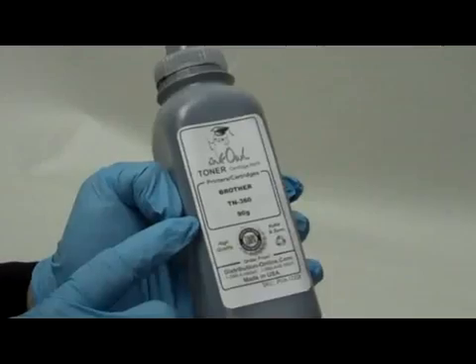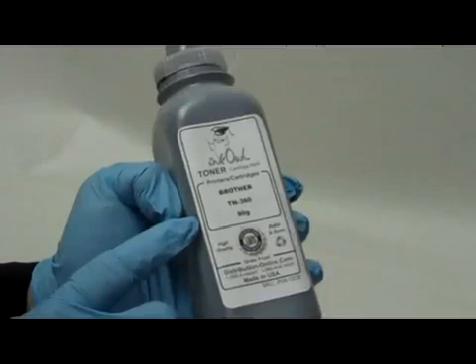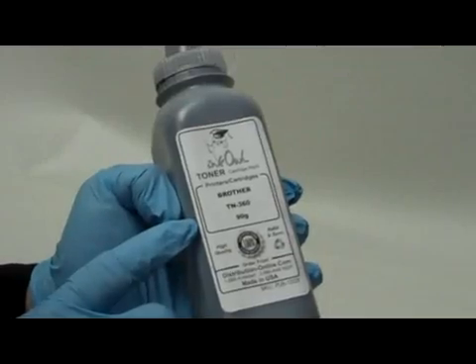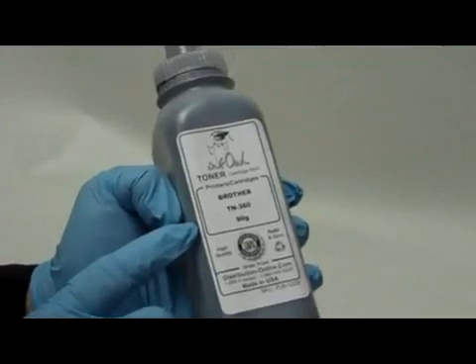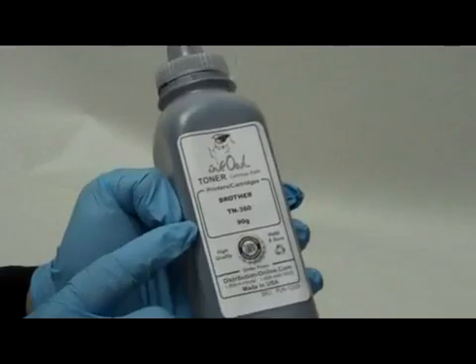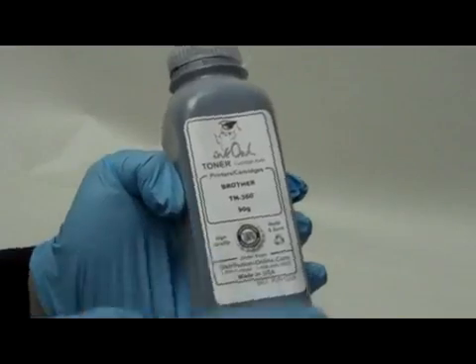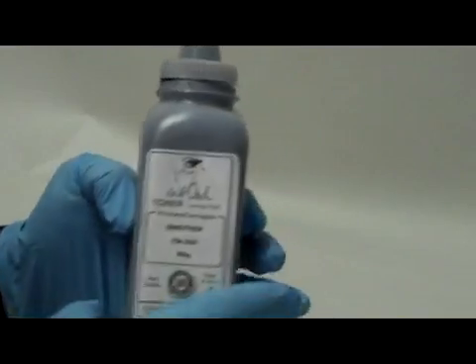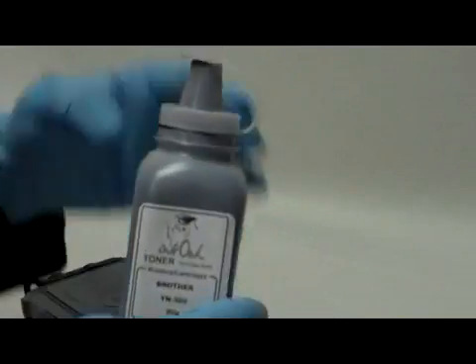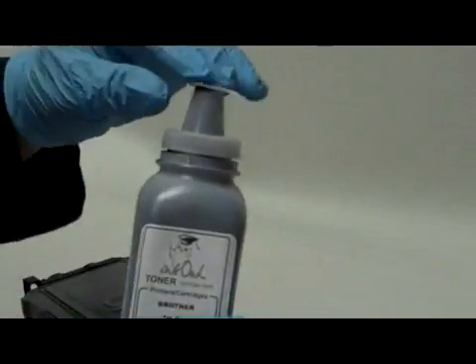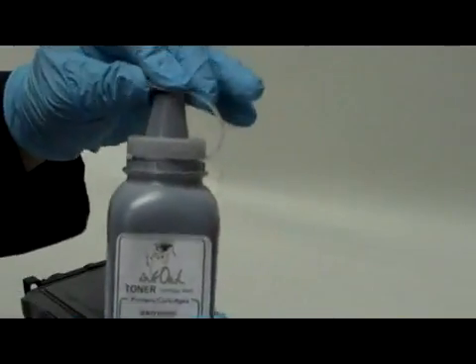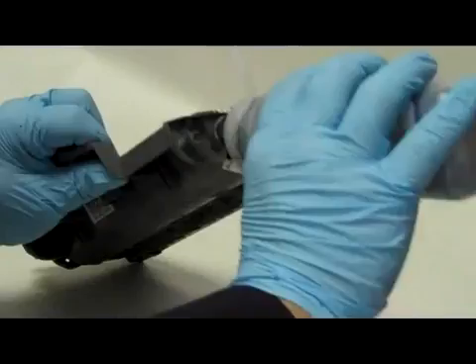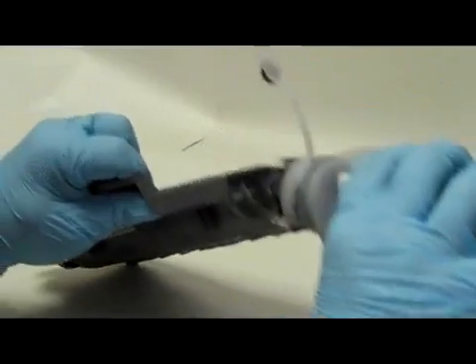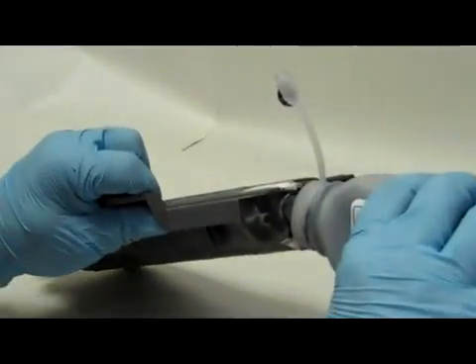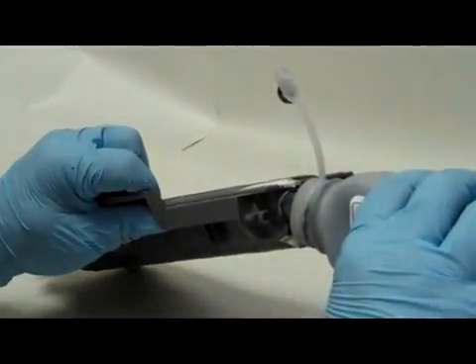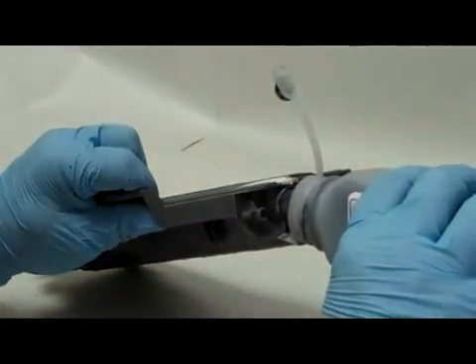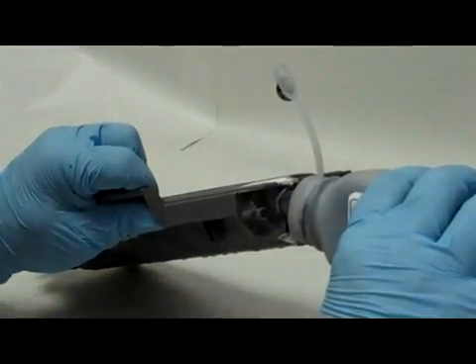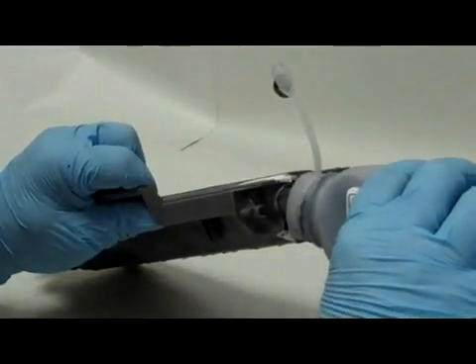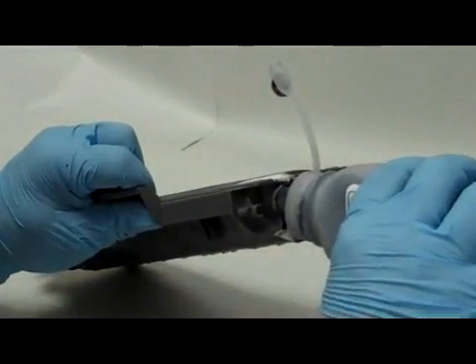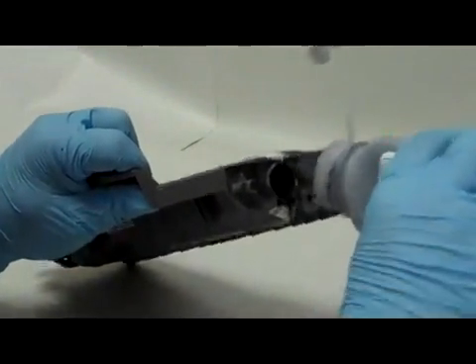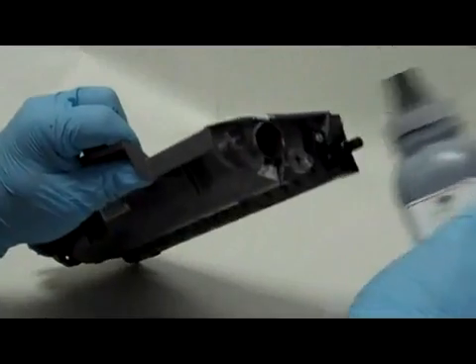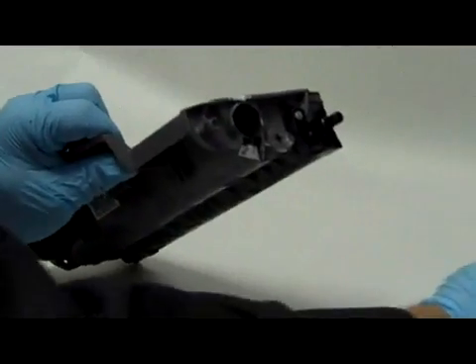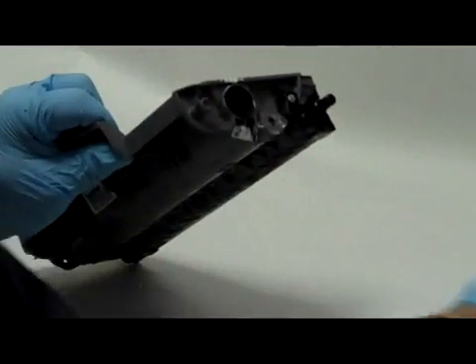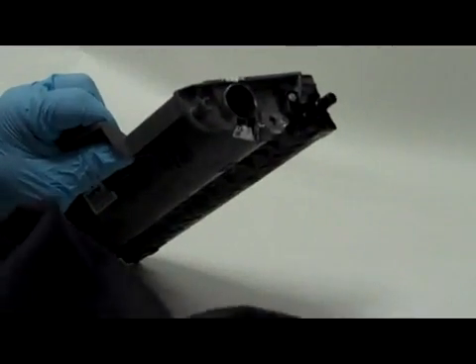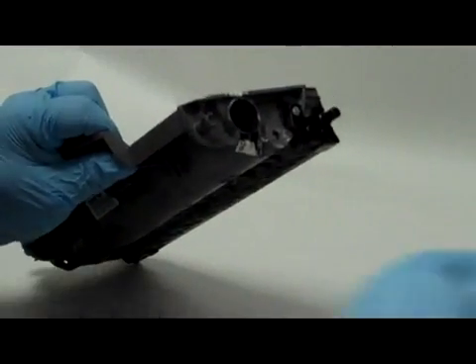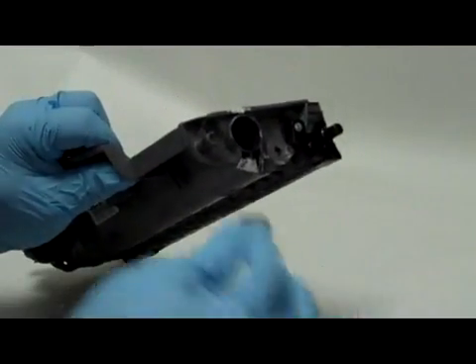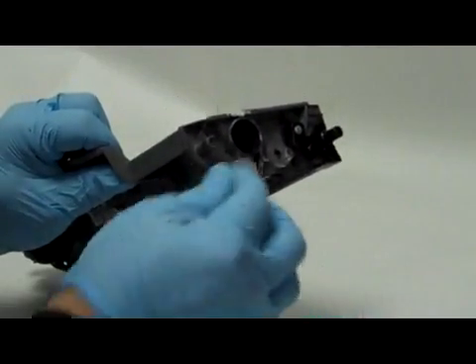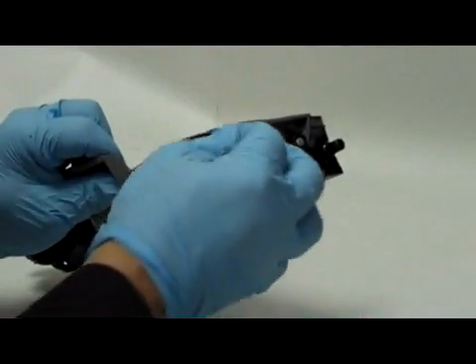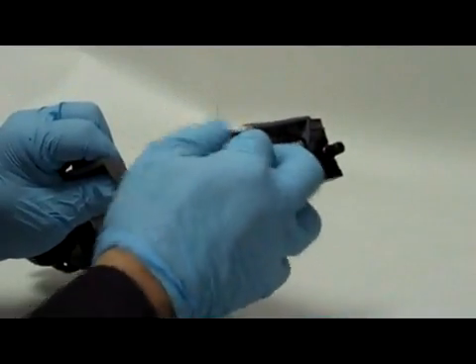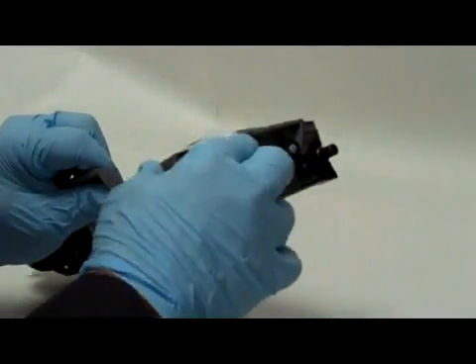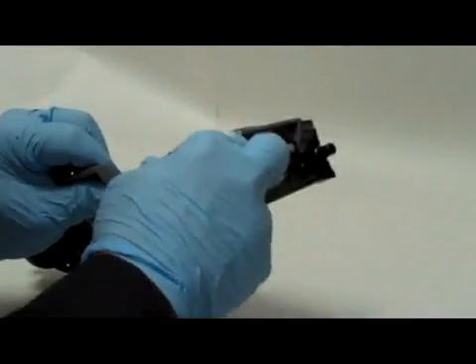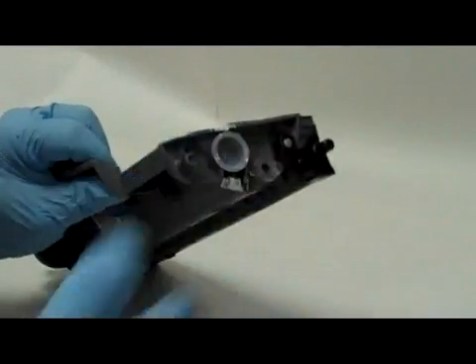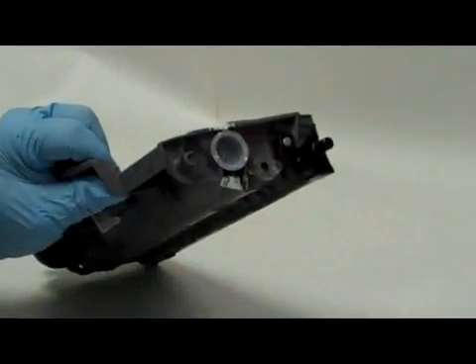Here is a bottle of Inkowl's high quality TN360 toner. Step 3: Pour the whole bottle right into the cartridge. Step 4: Put the toner cap back into place.